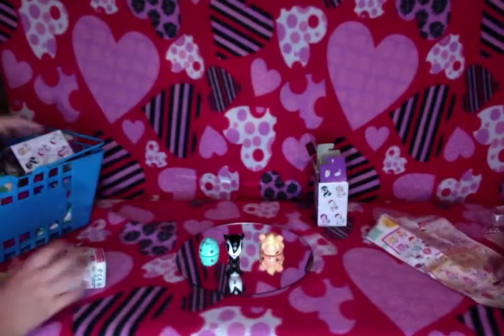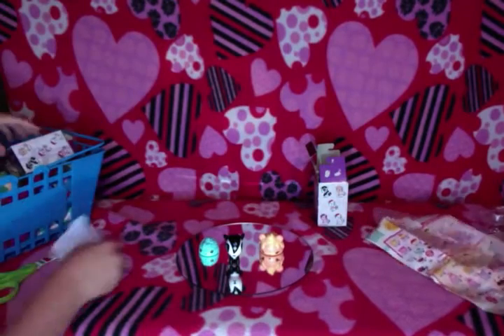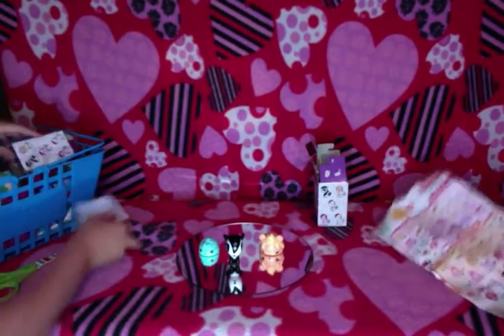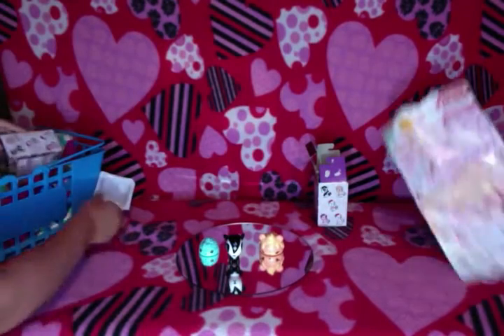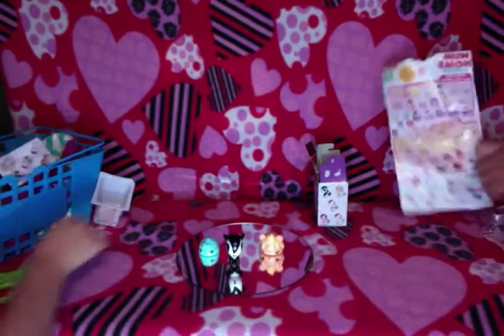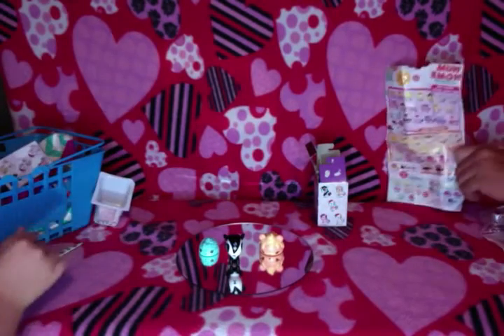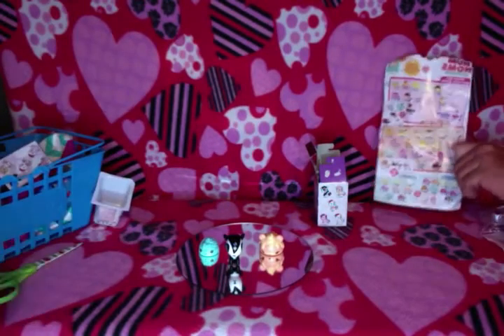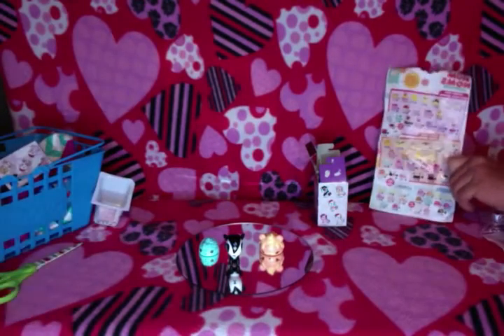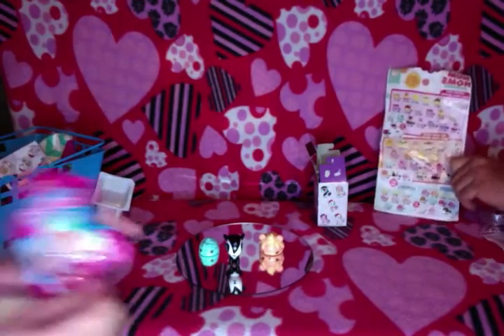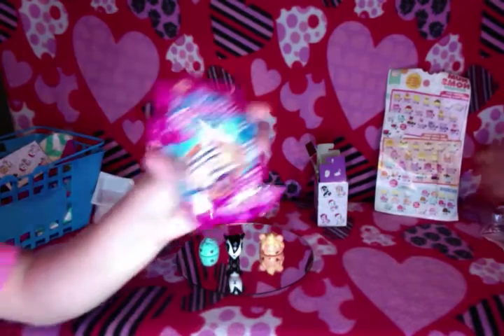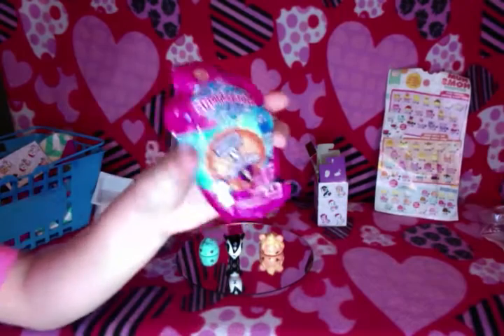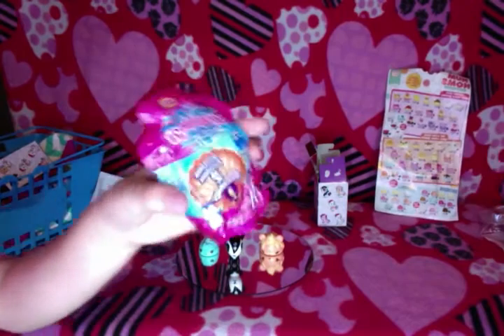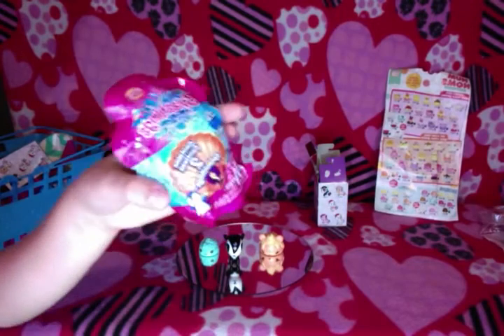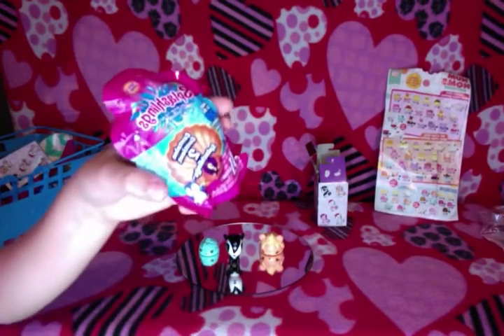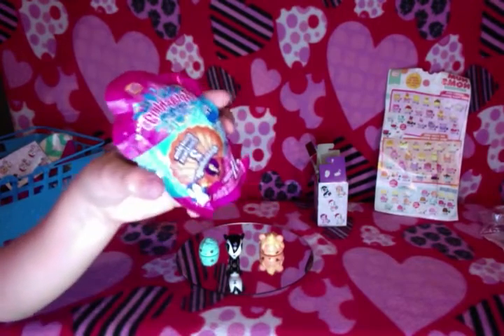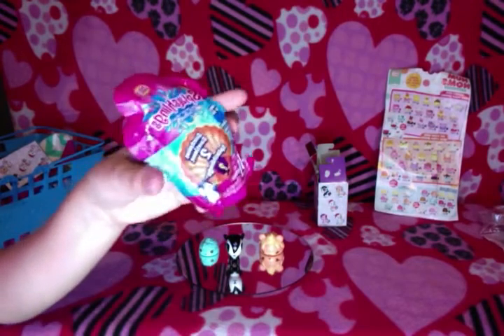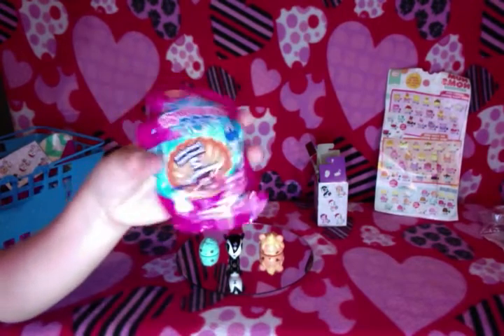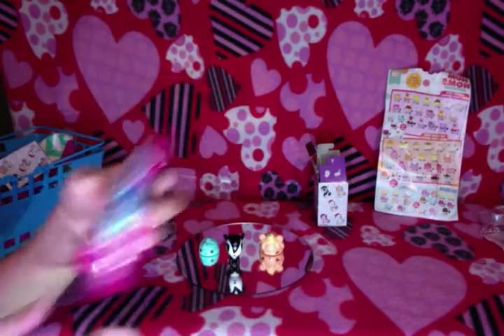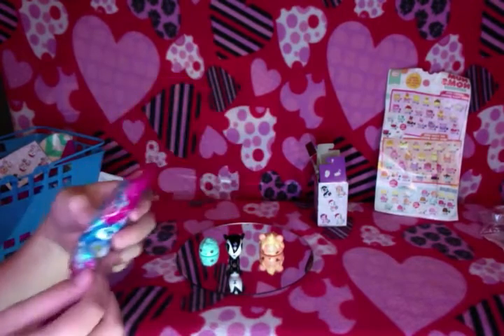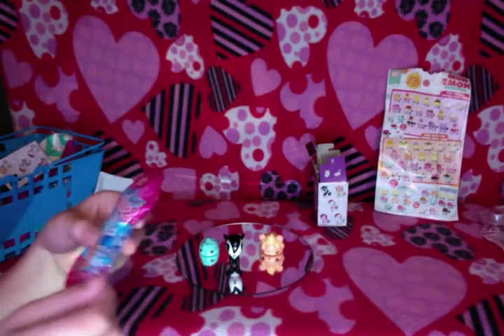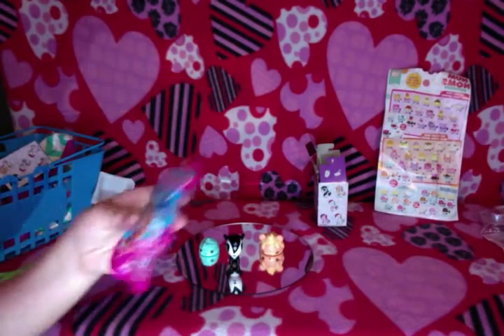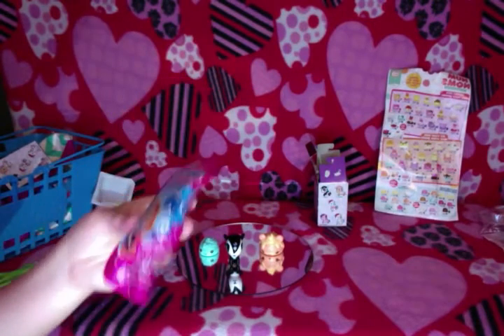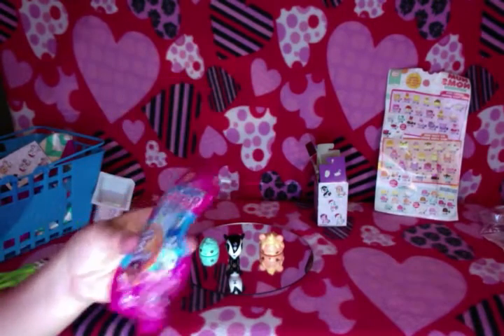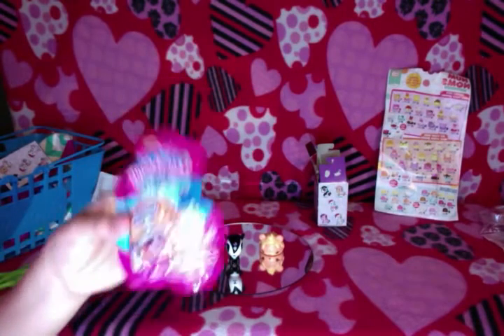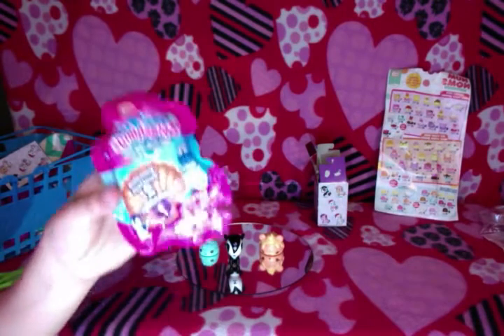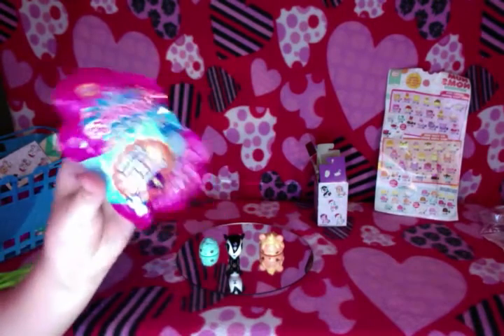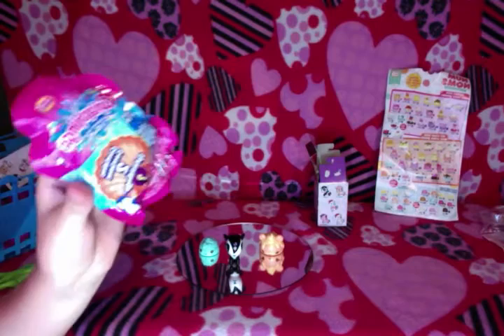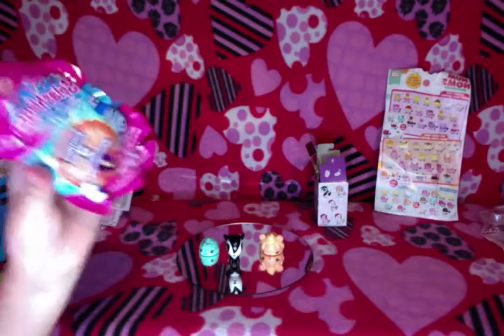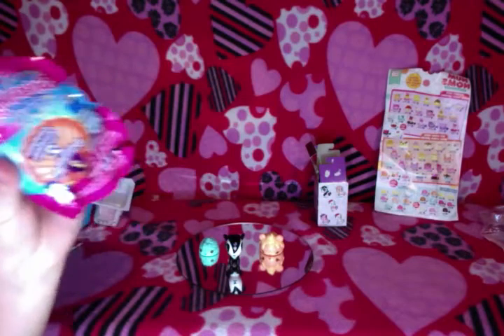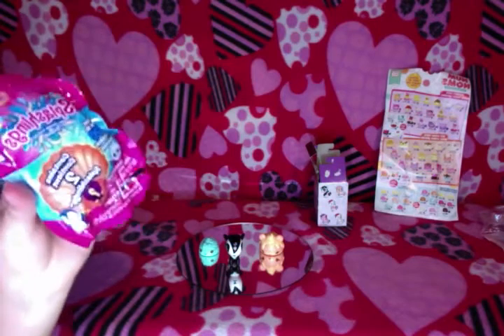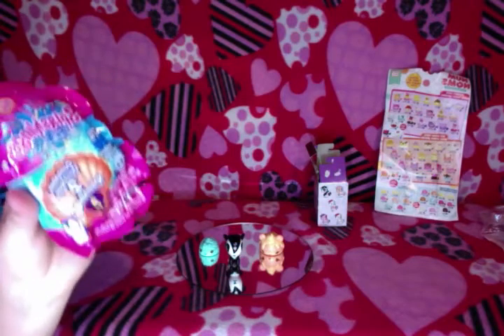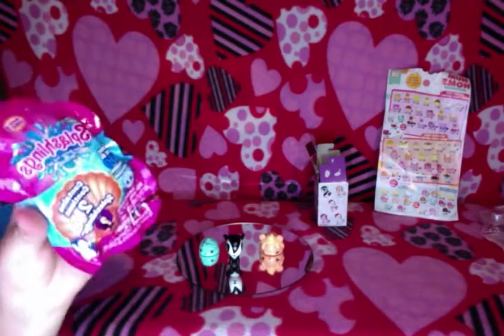Now let's open up the Gloss Wings Wave 1. It's a series one, and then you get two little animals. But the mermaids are on the six and twelve packs.